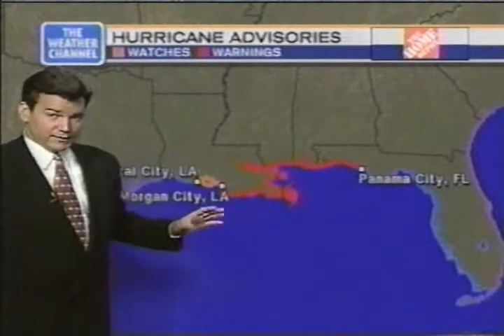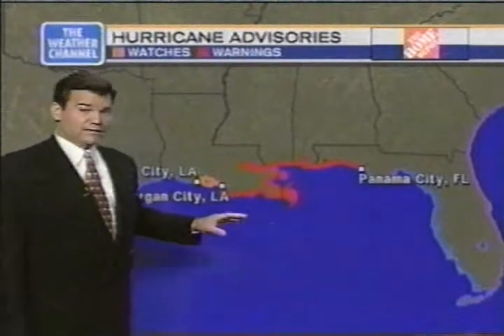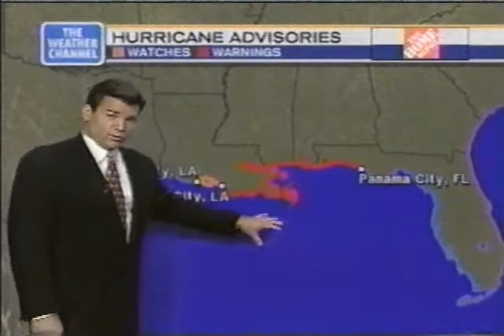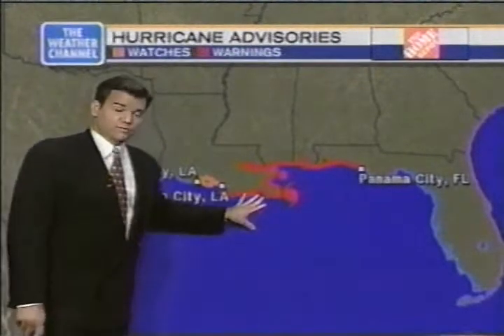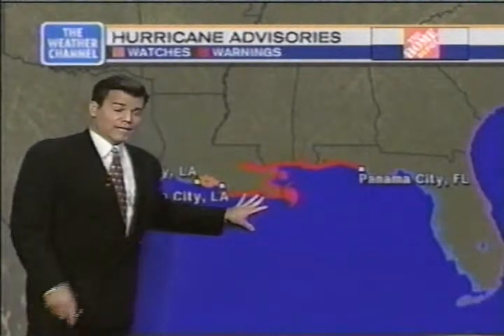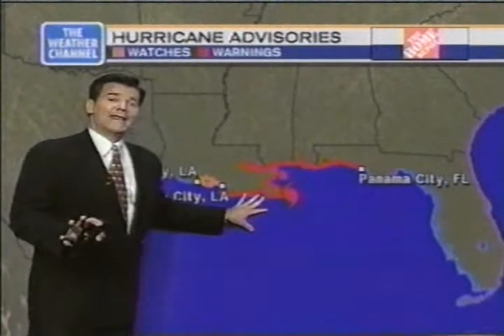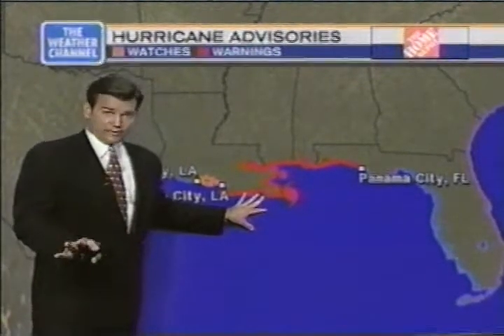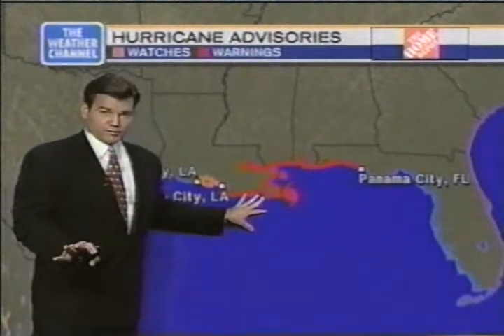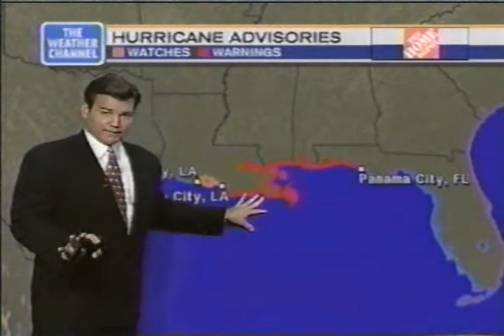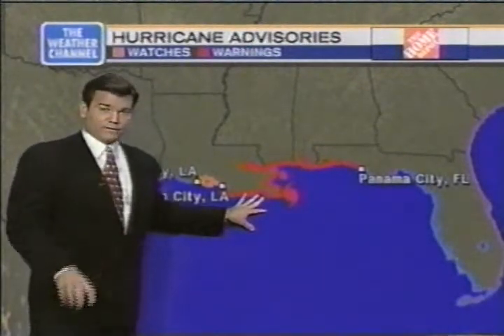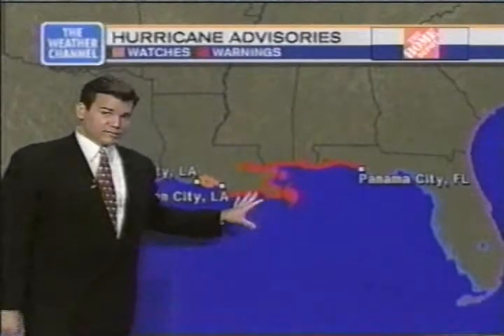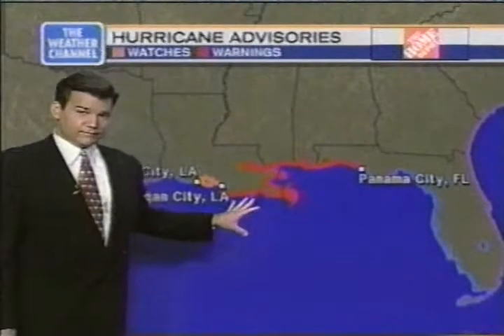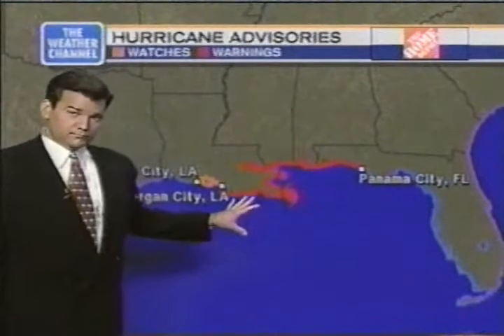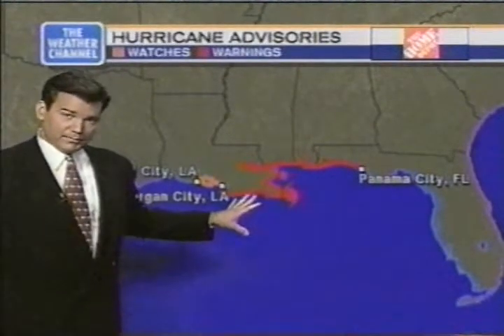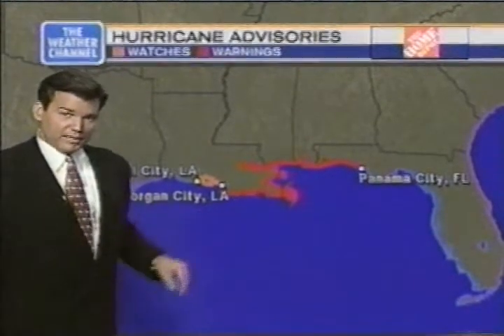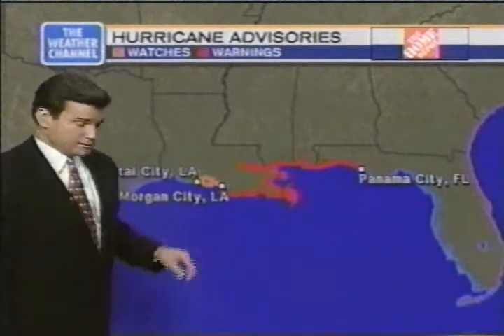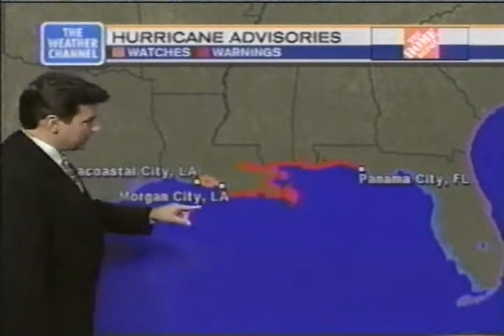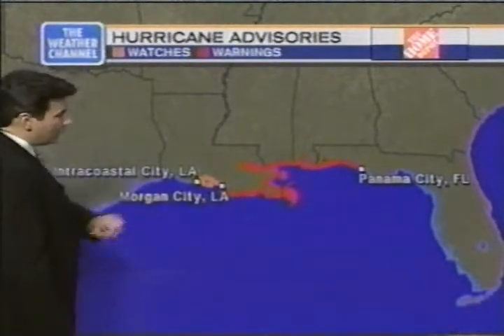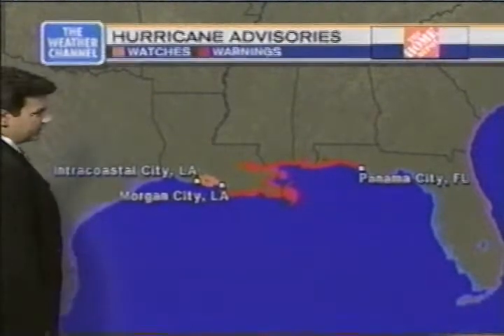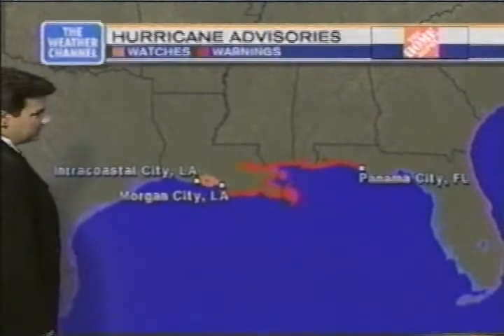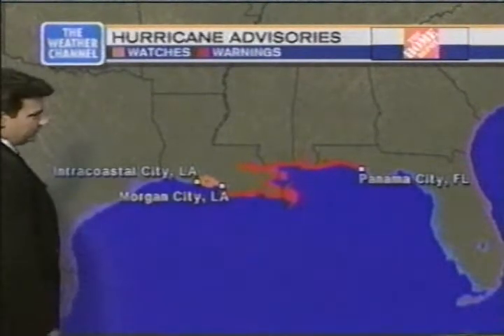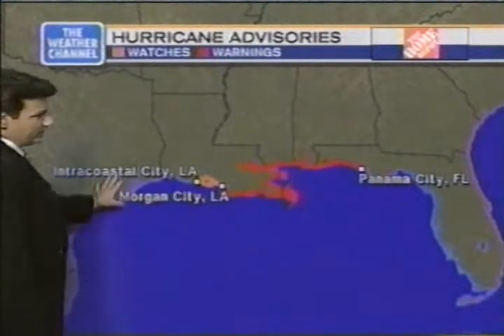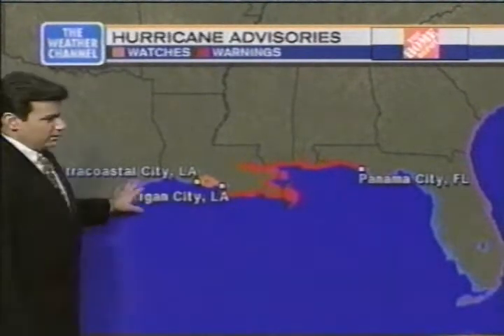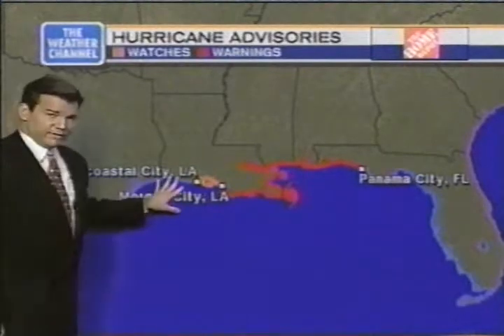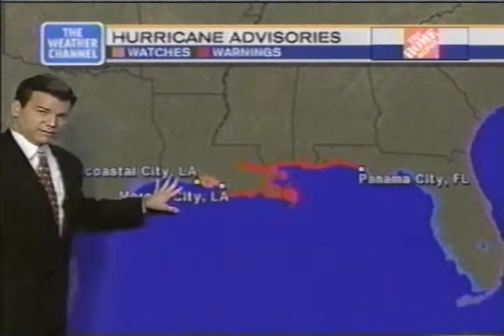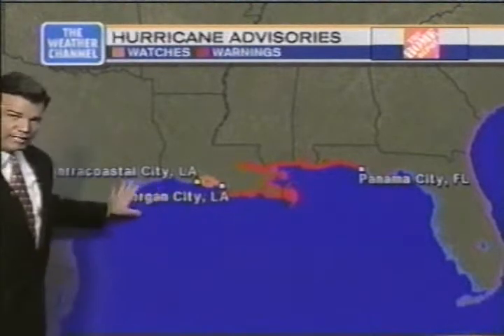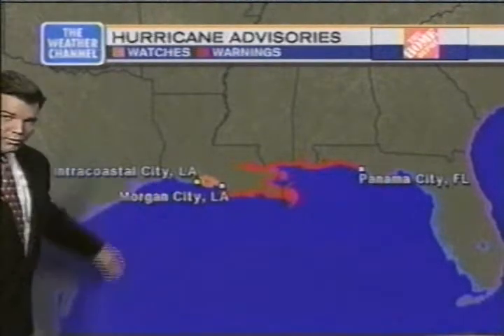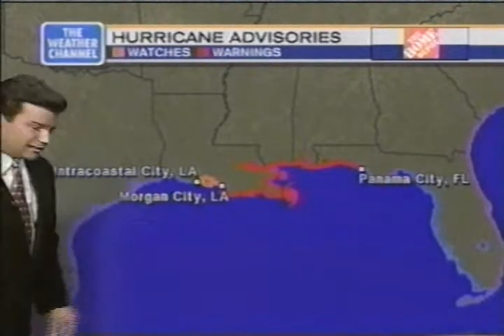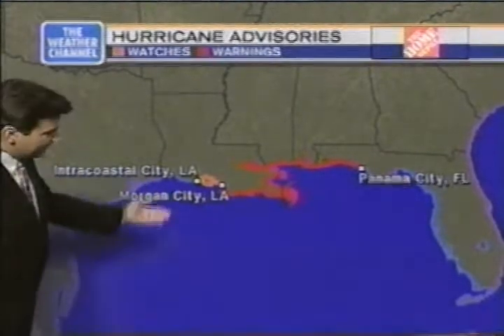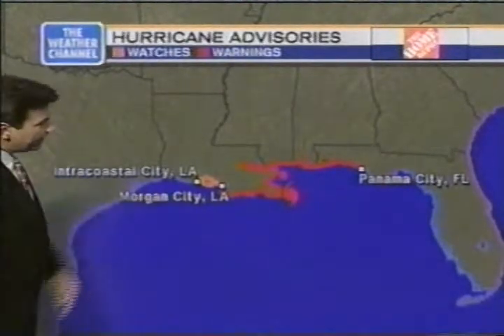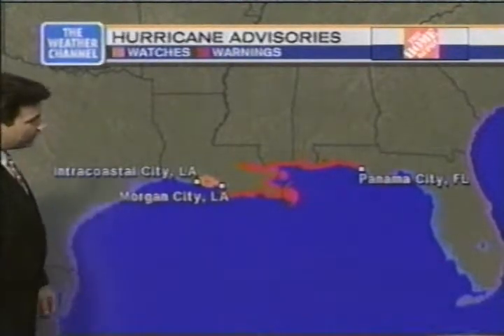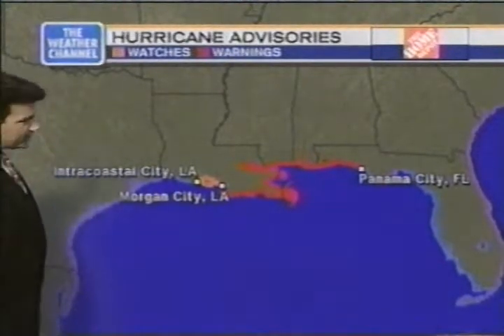It's an amazing storm. As it moves in, it may strengthen just a little bit further — I want to bear that in mind. Hurricane watches — you need to be kind of aware of things here — anywhere from Intracoastal City, Louisiana on toward Morgan City.